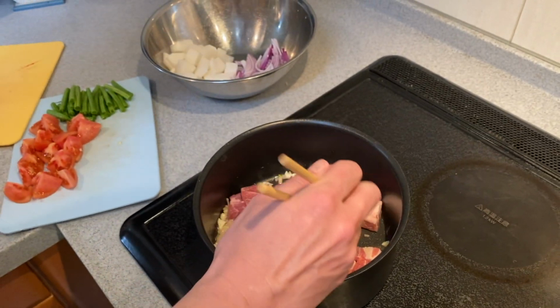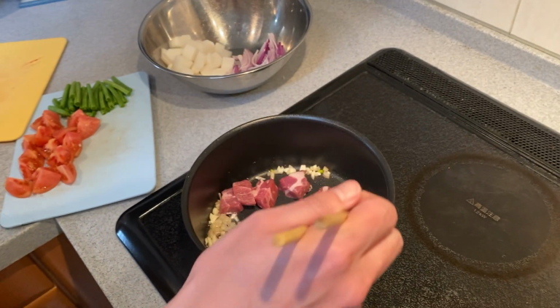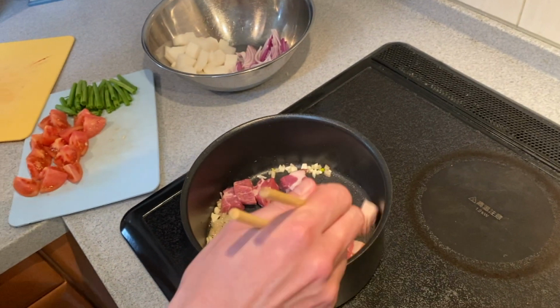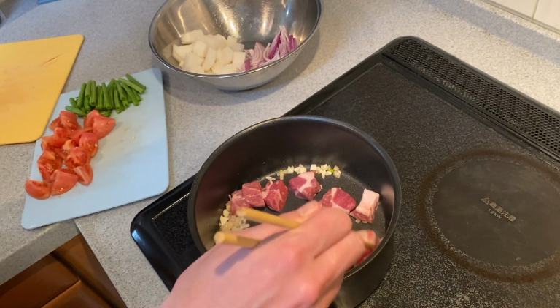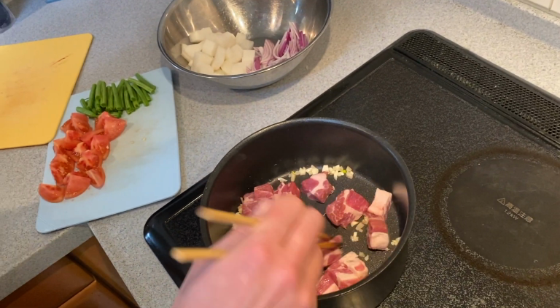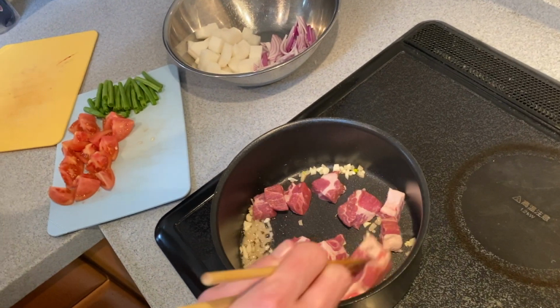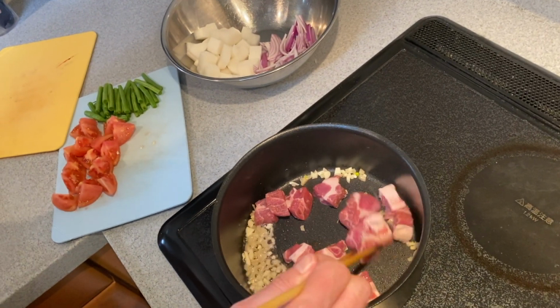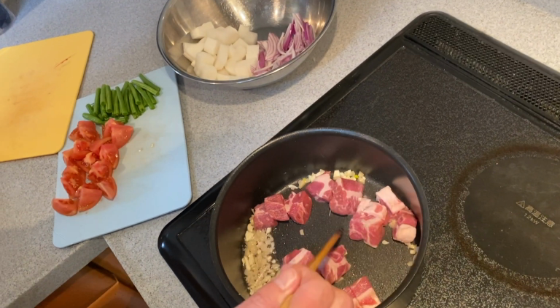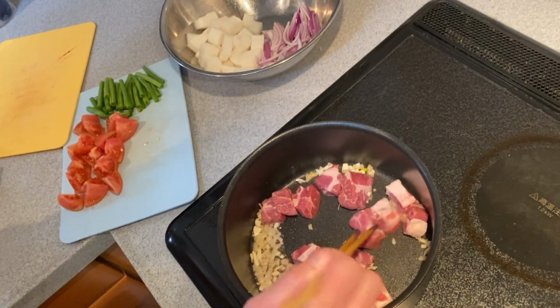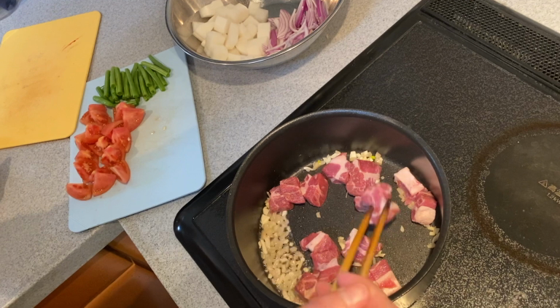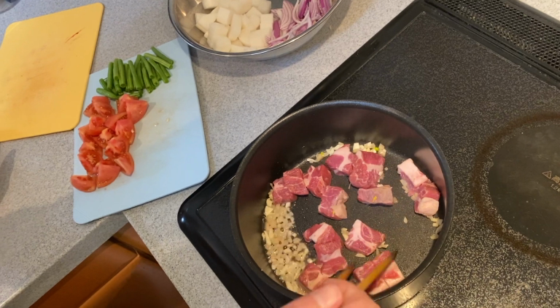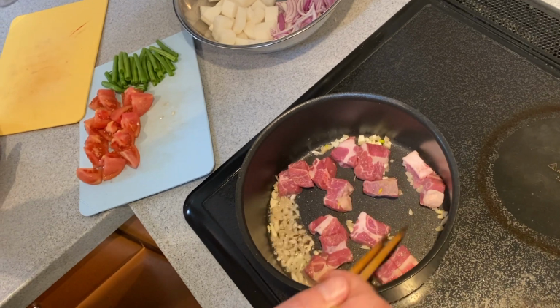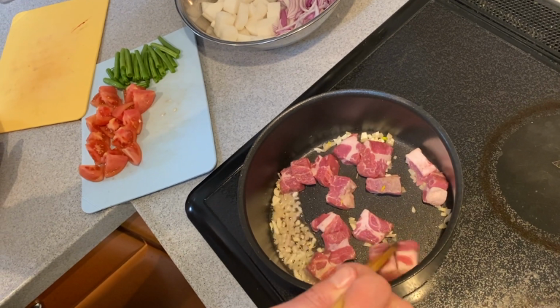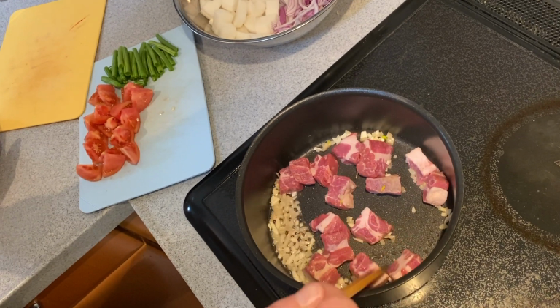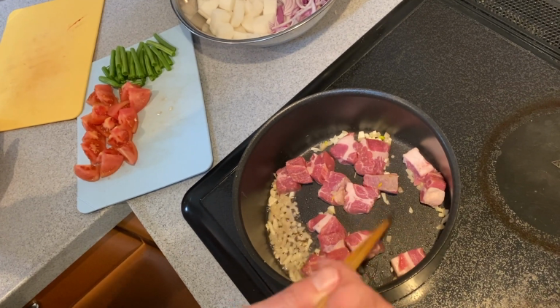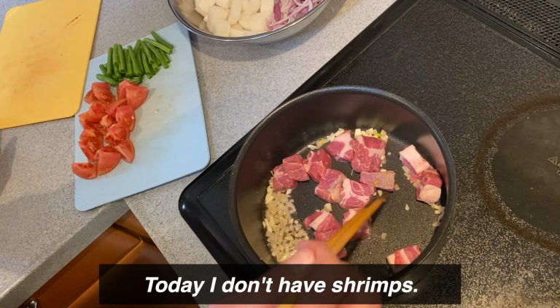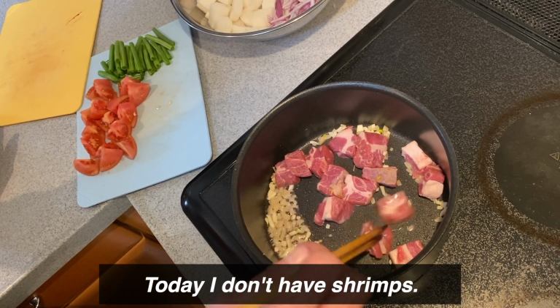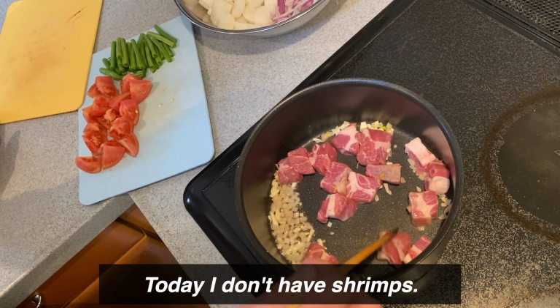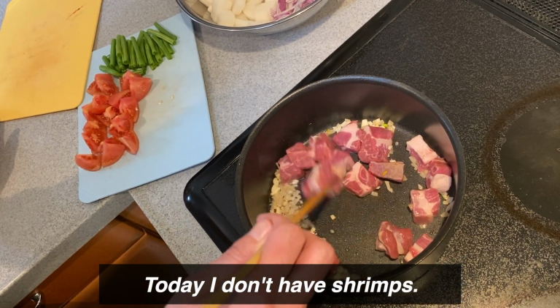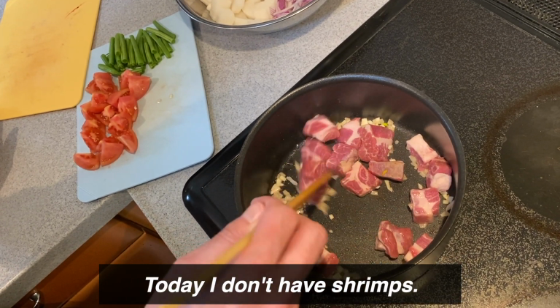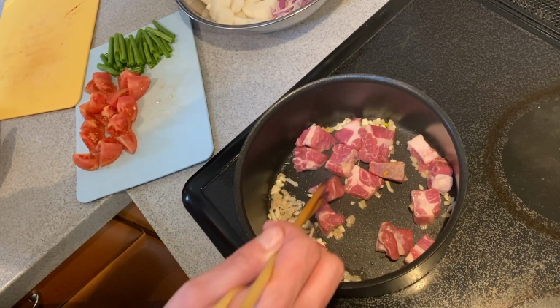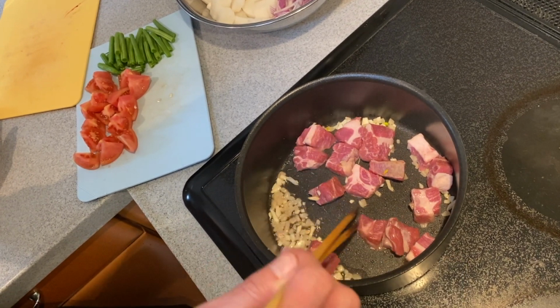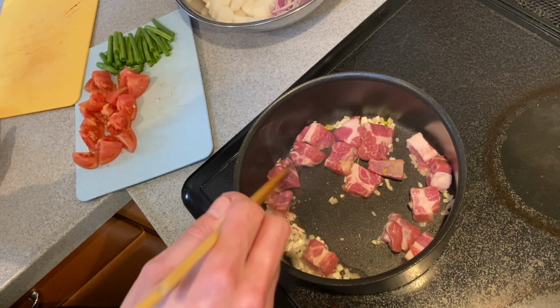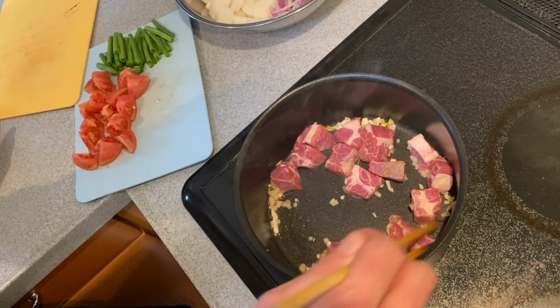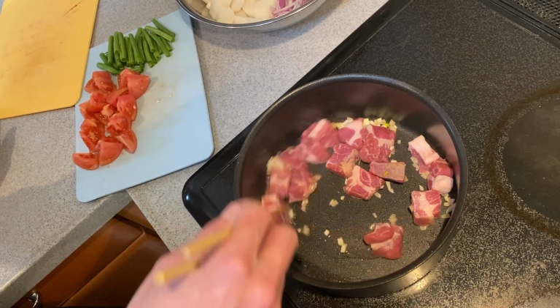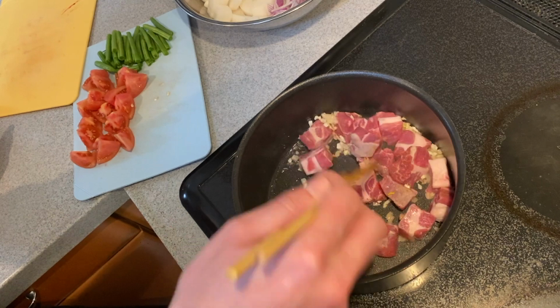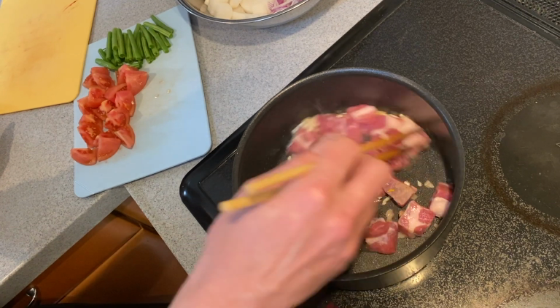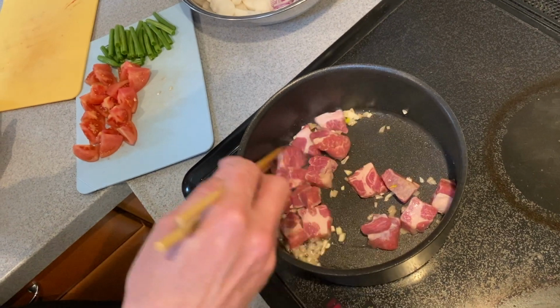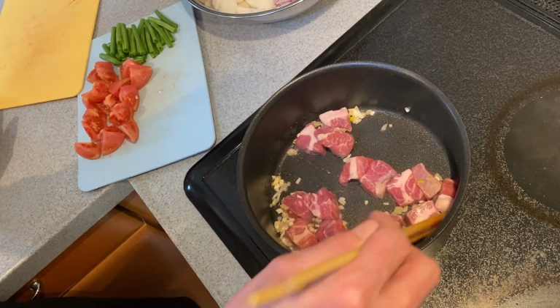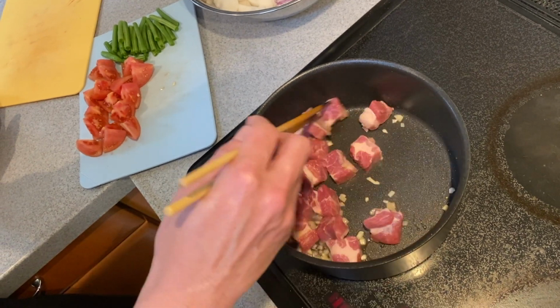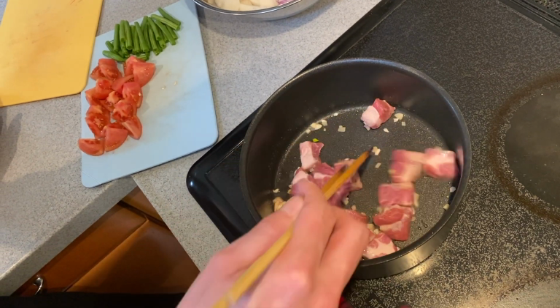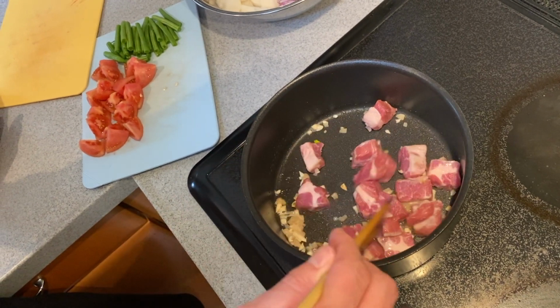Is this really sinigang? Today I don't have shrimp, so I'm going to make a pork sinigang without shrimp.